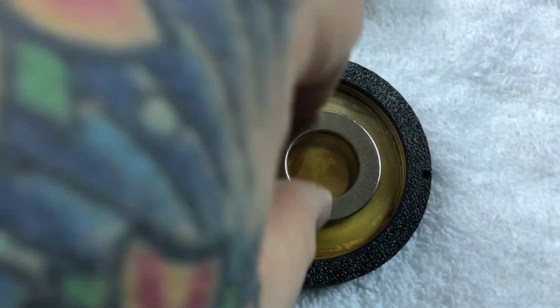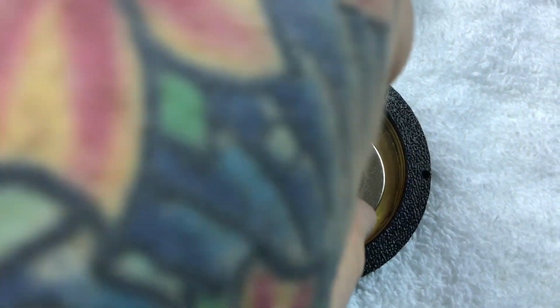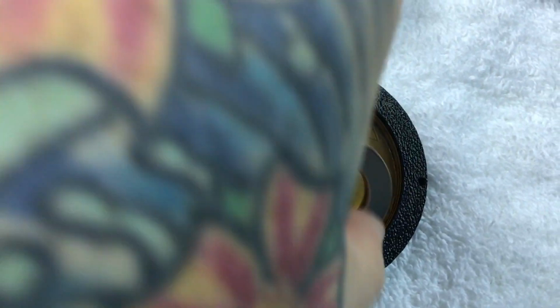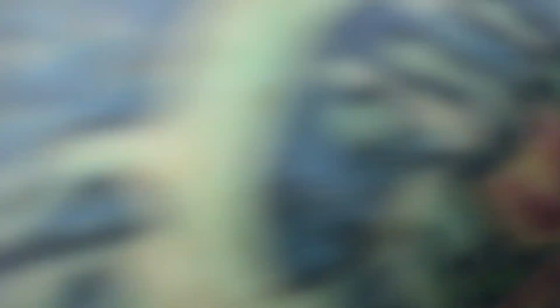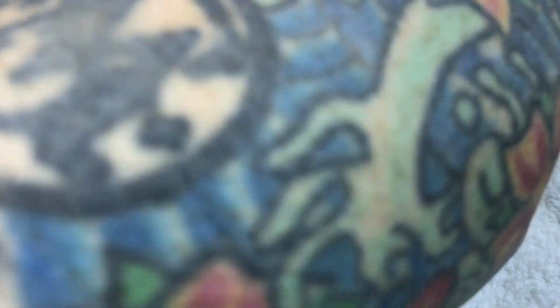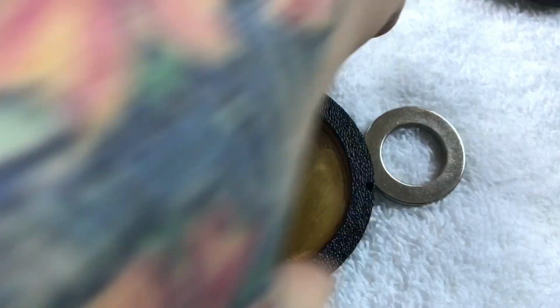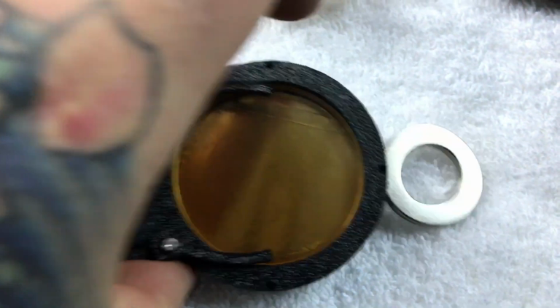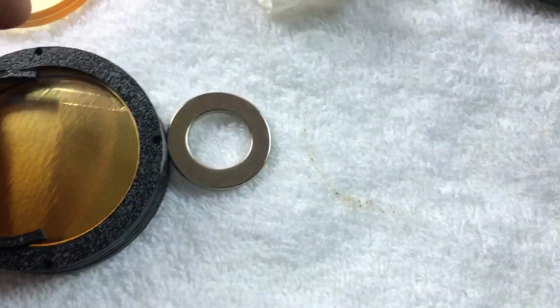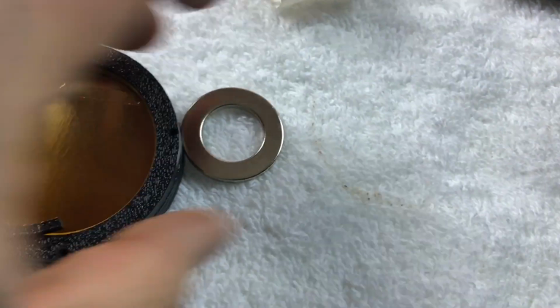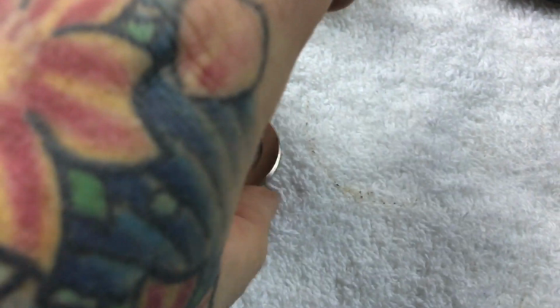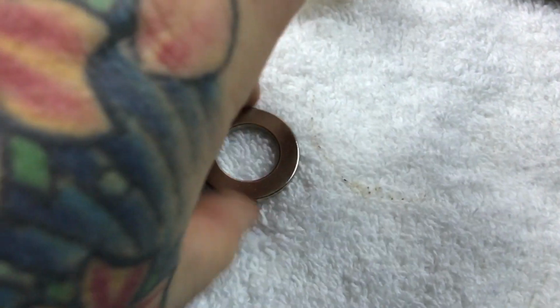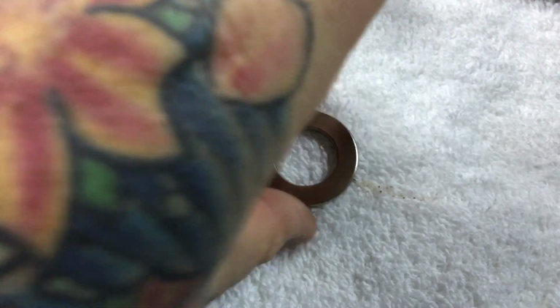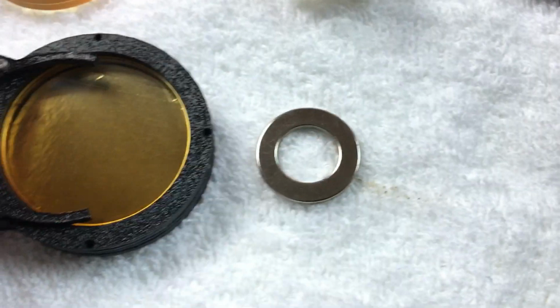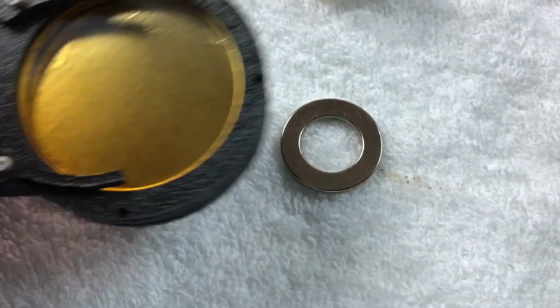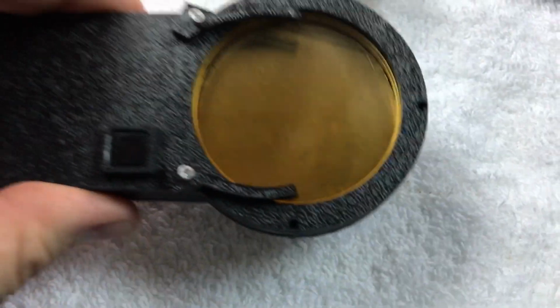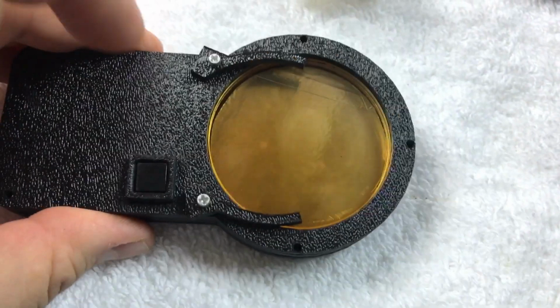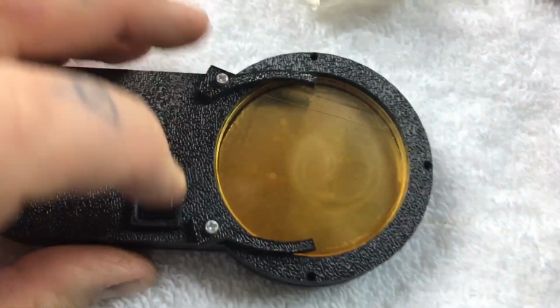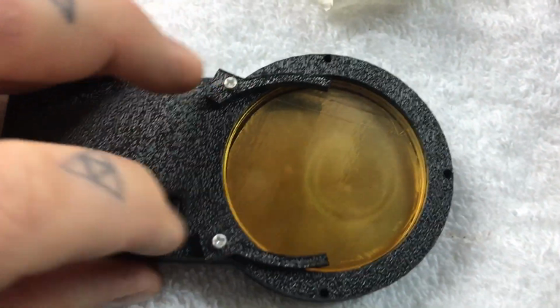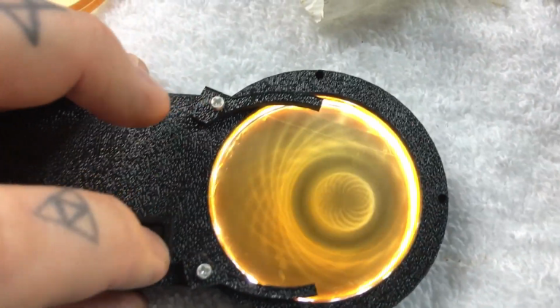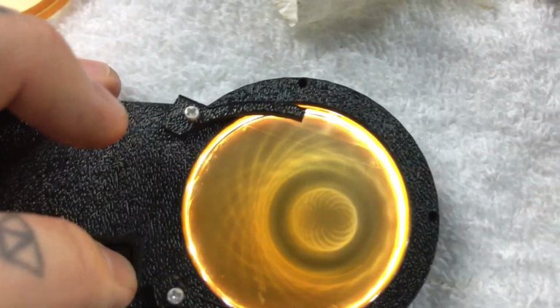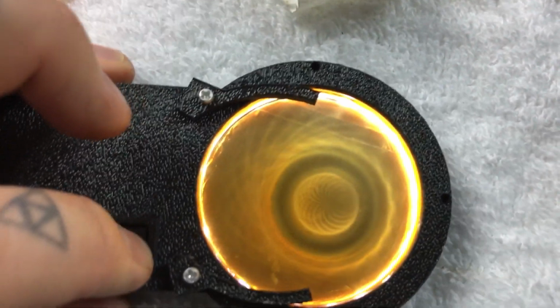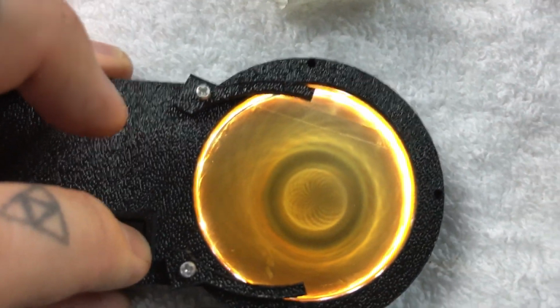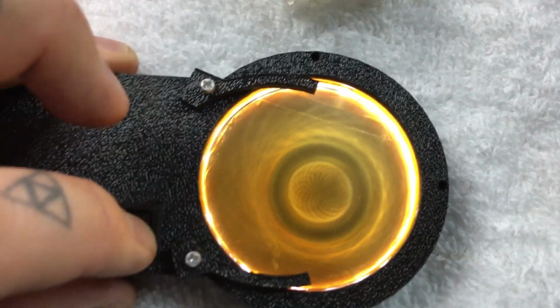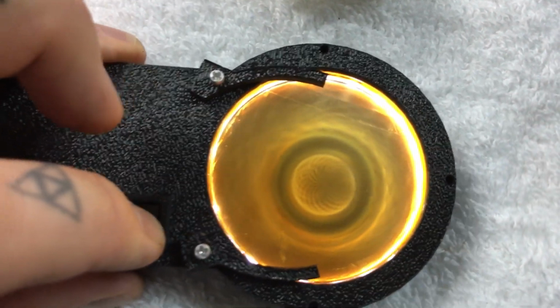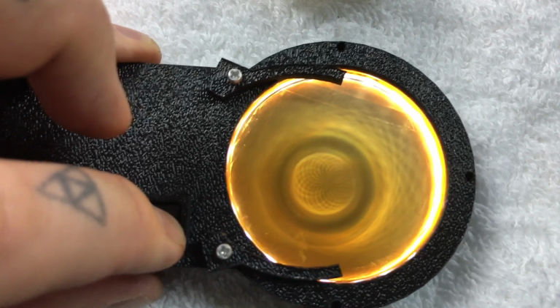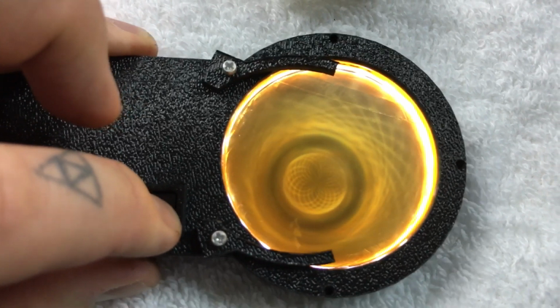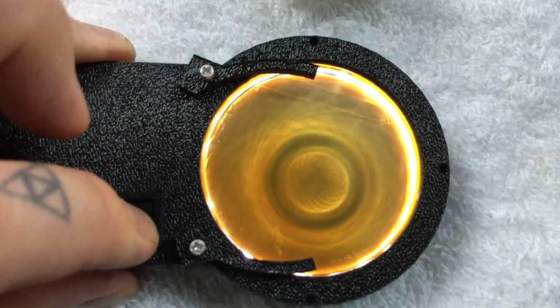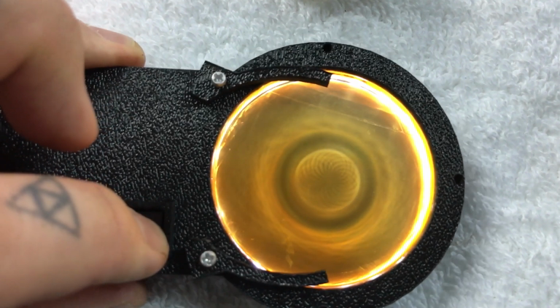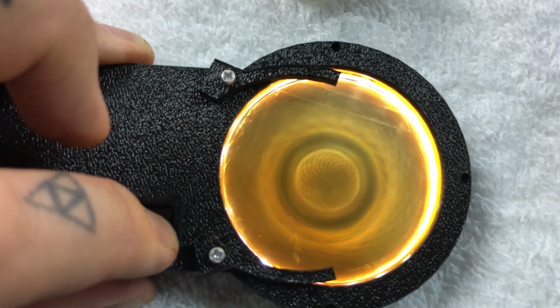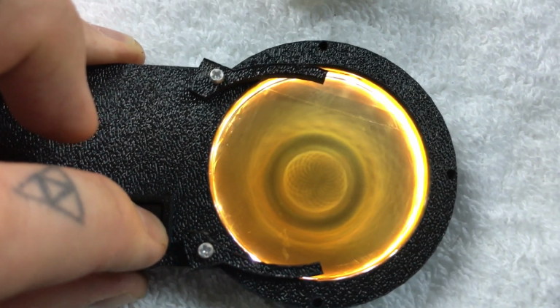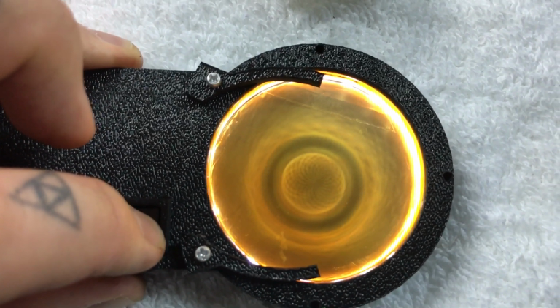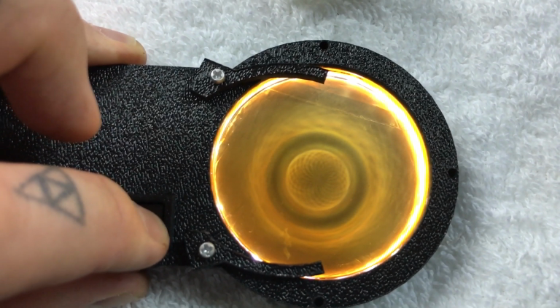Let's place it underneath and try it underneath now. There it is underneath. There it is.